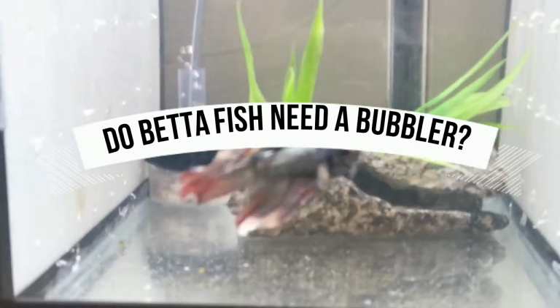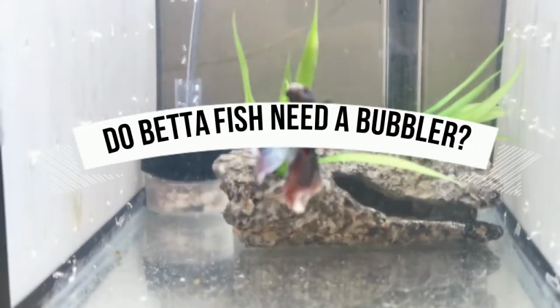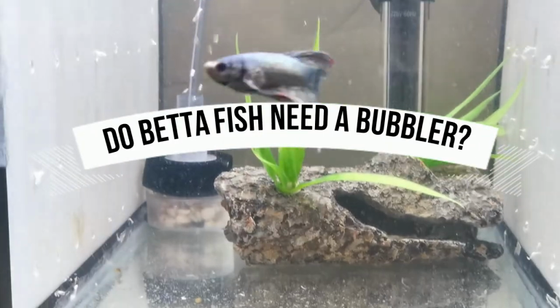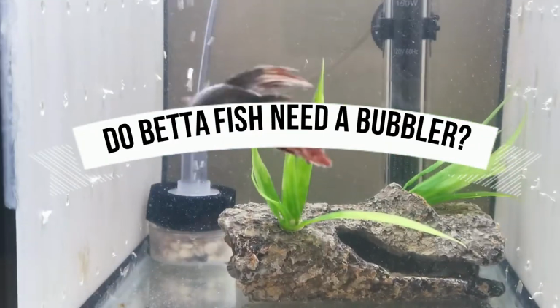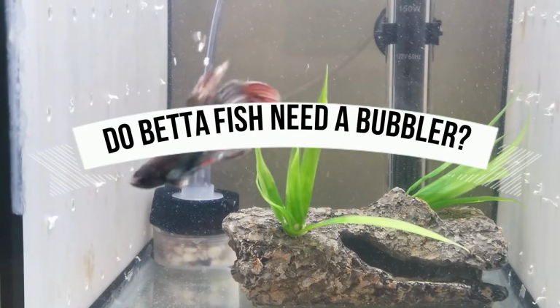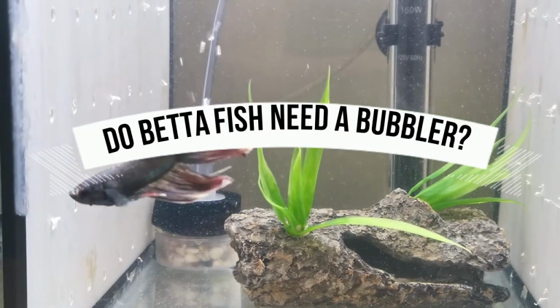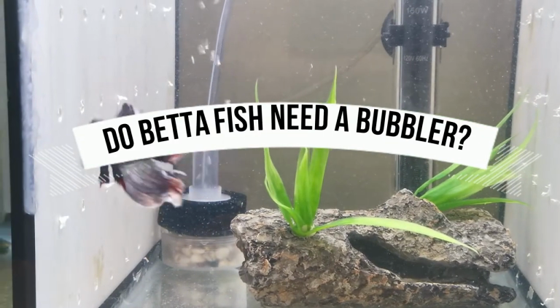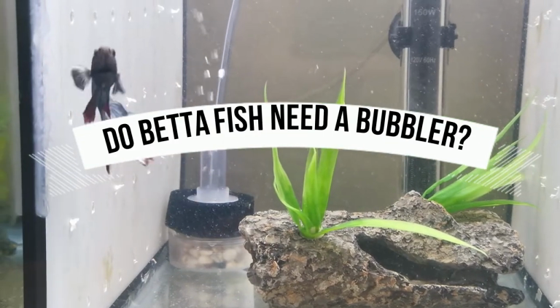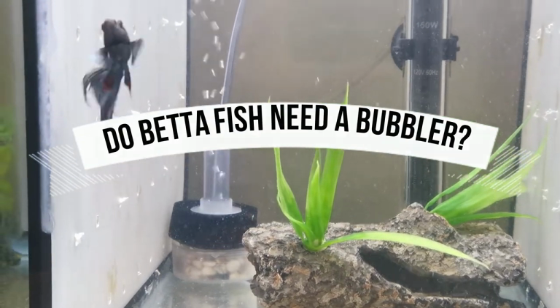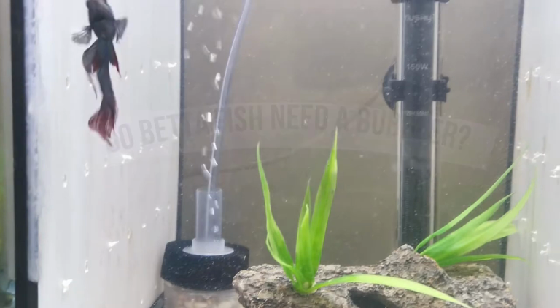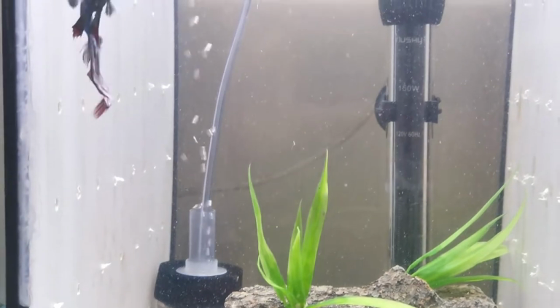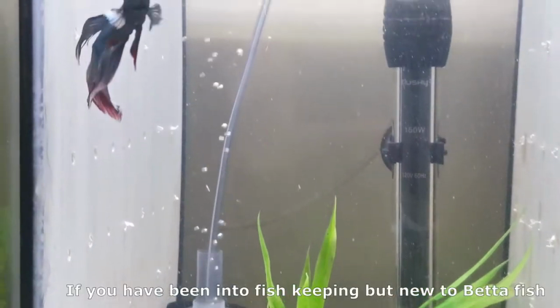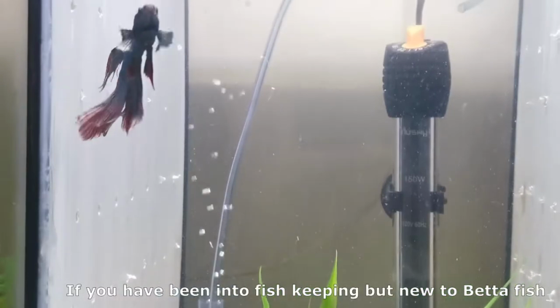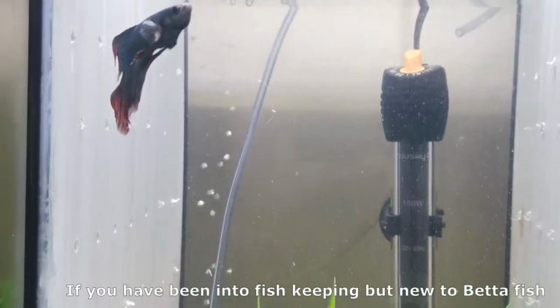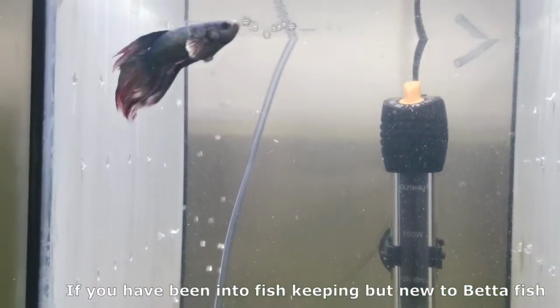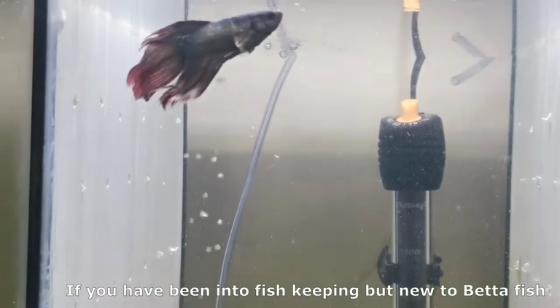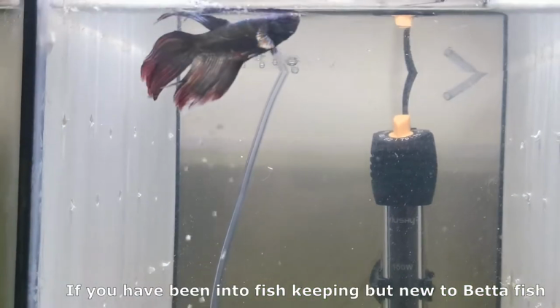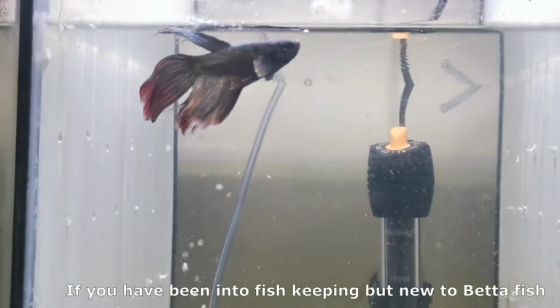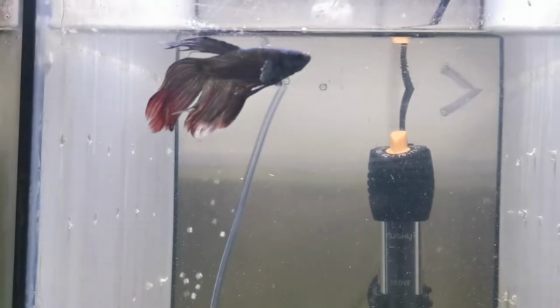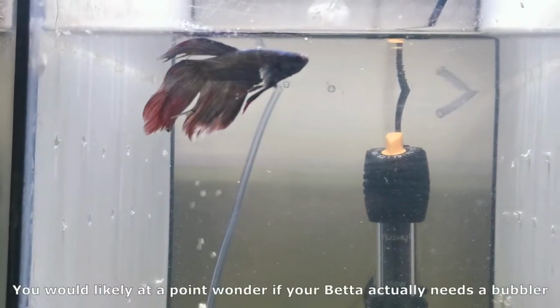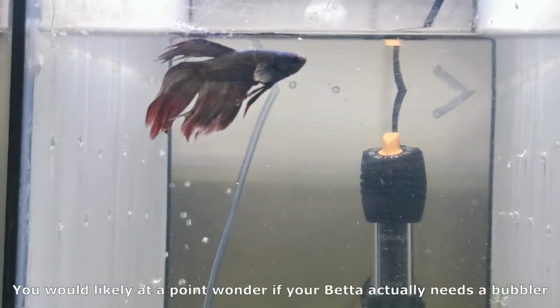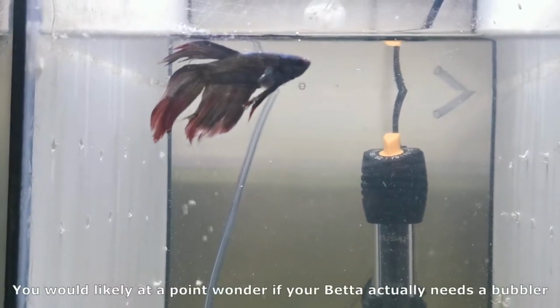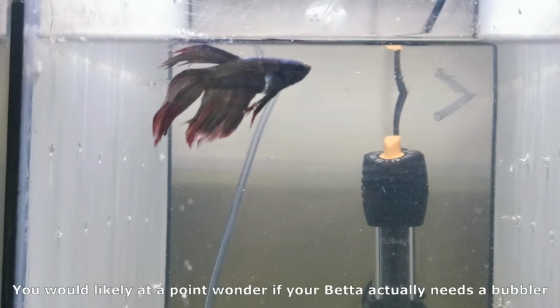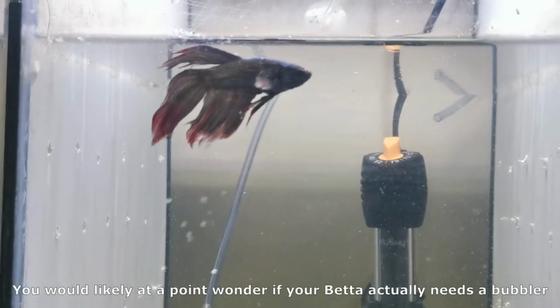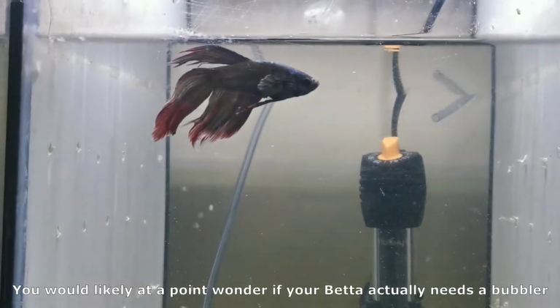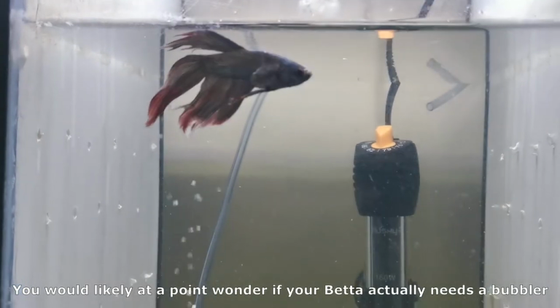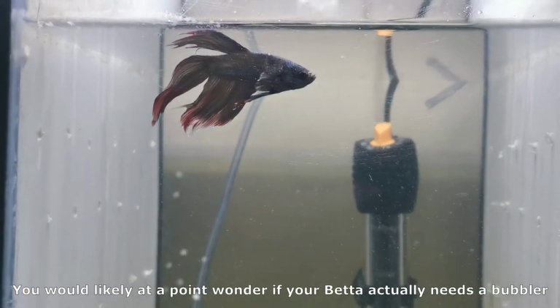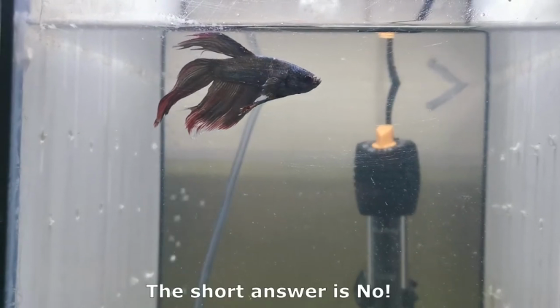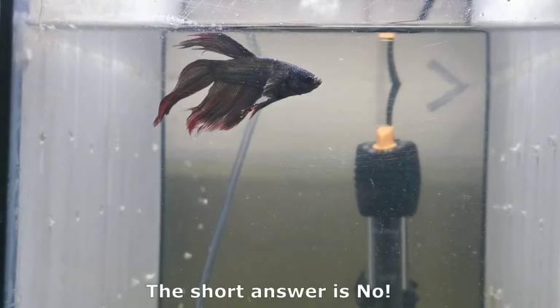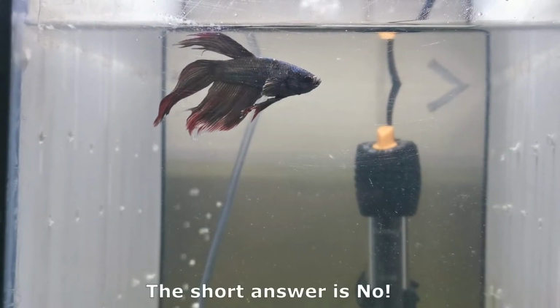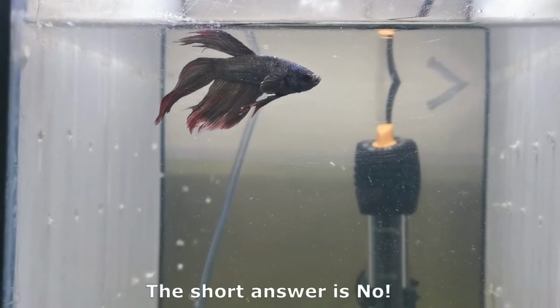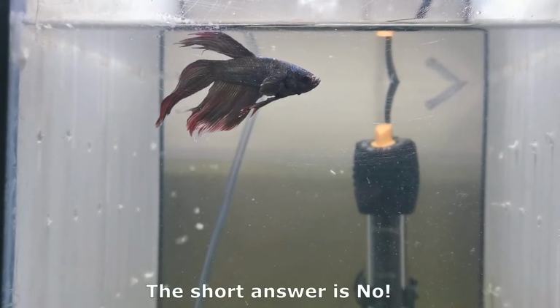Do betta fish need a bubbler? If you have been into fish keeping but are new to betta fish, you would likely at some point wonder if your betta actually needs a bubbler. The short answer is no.